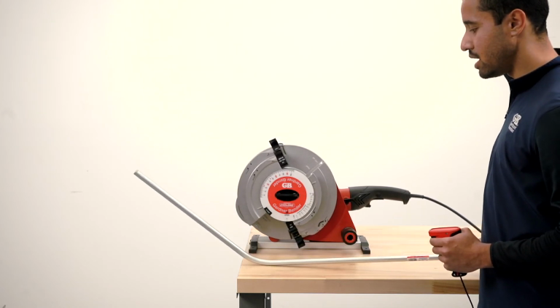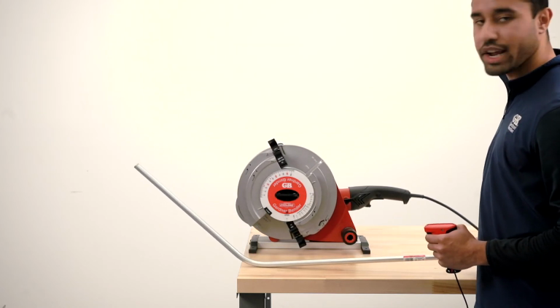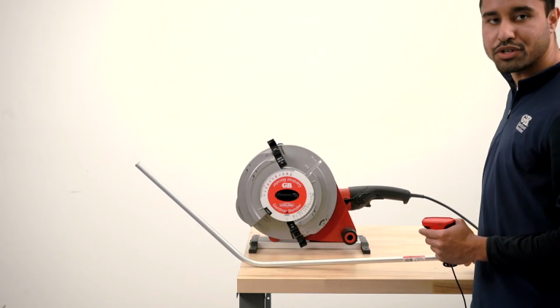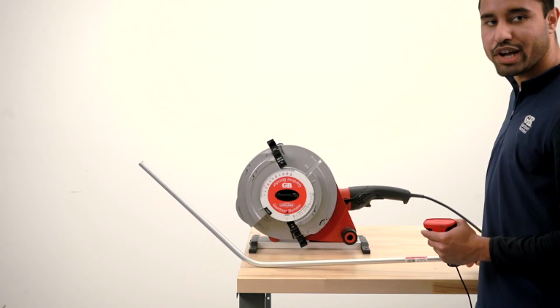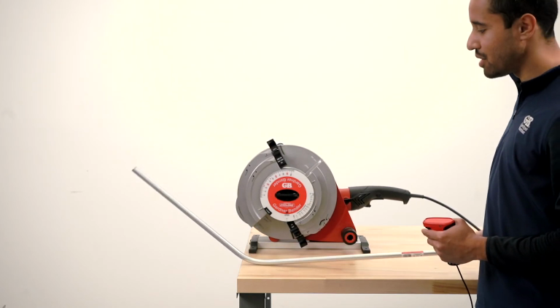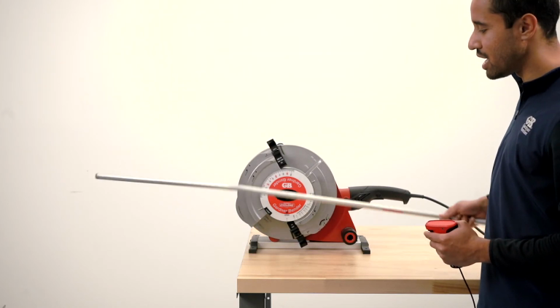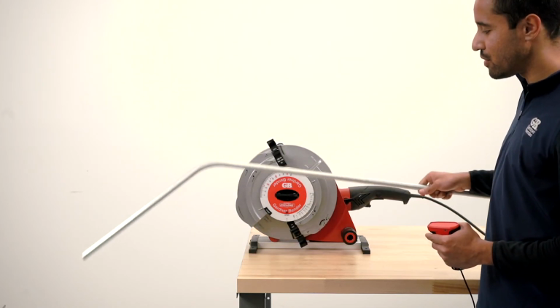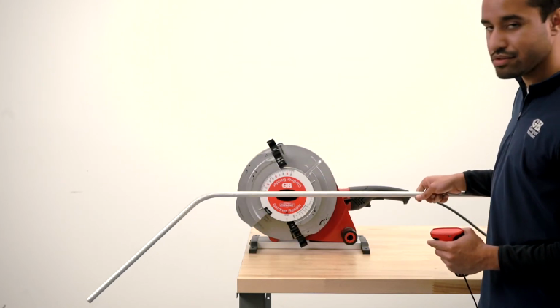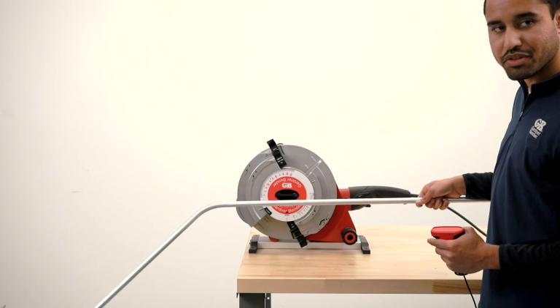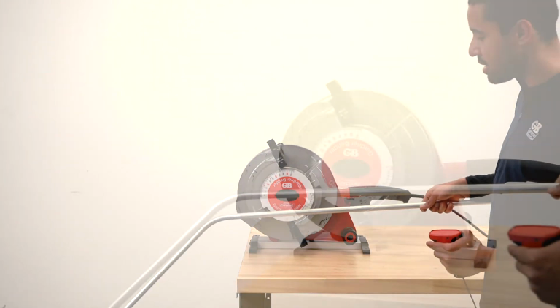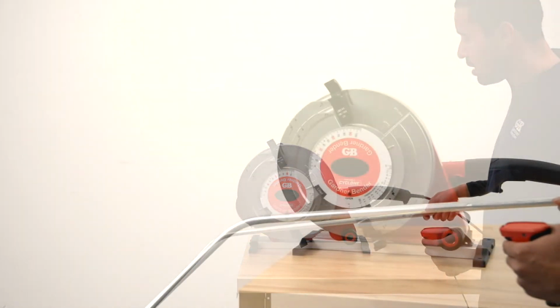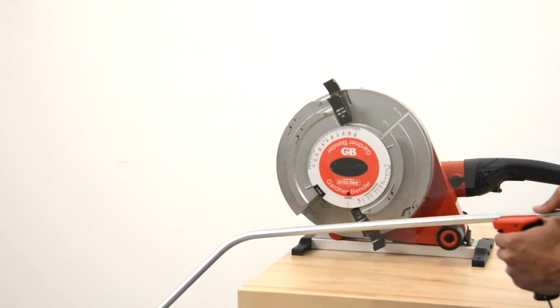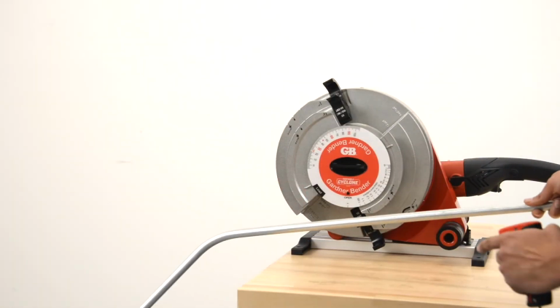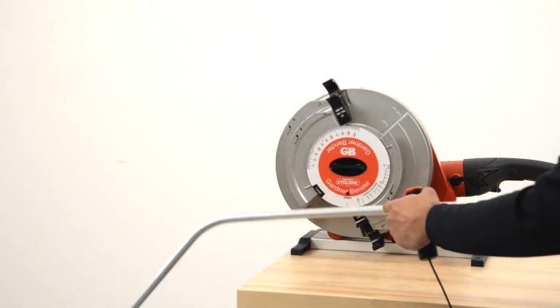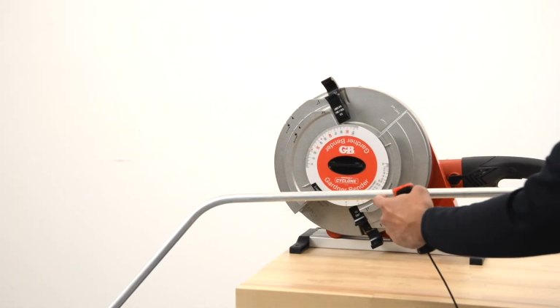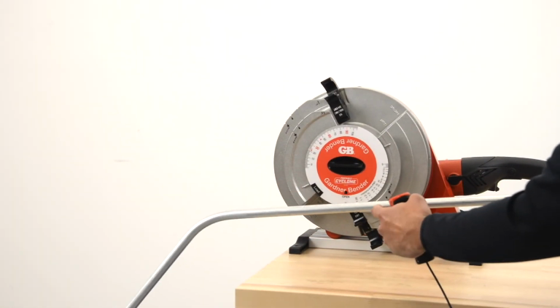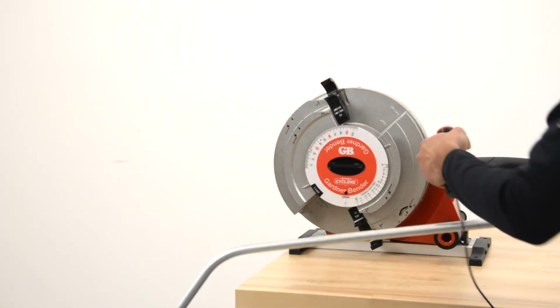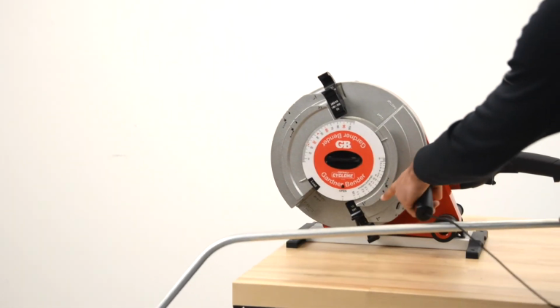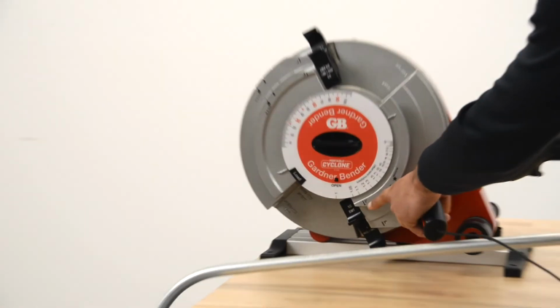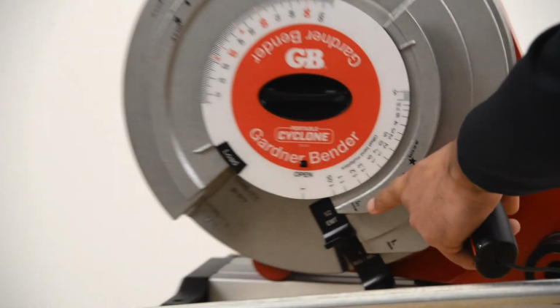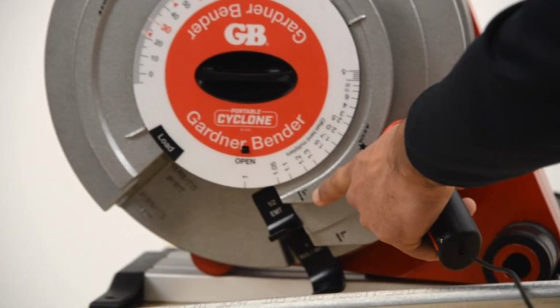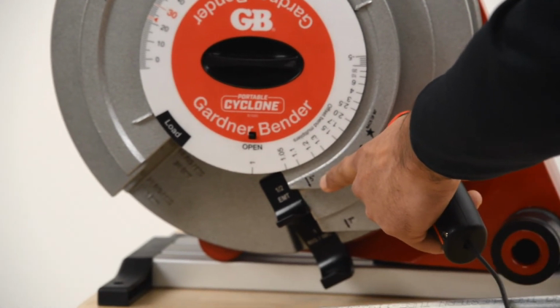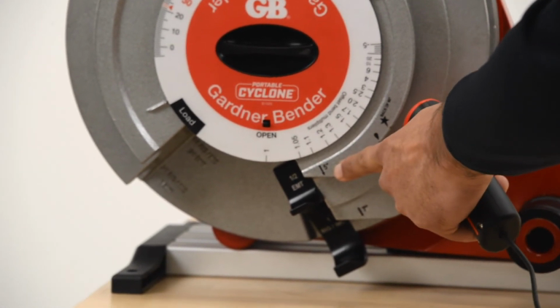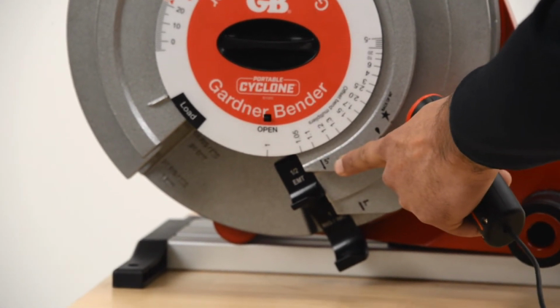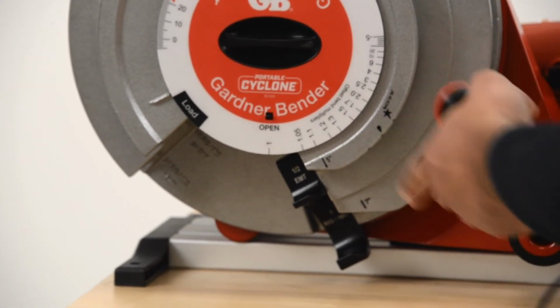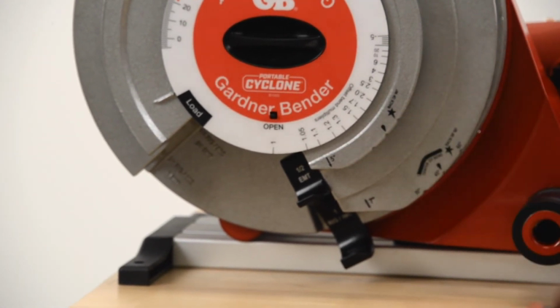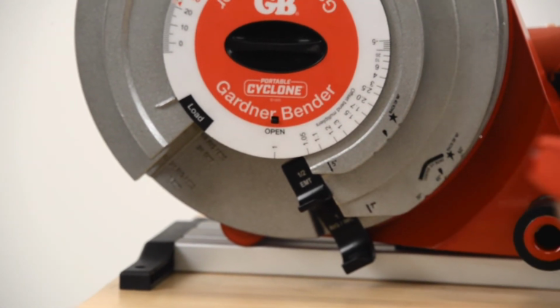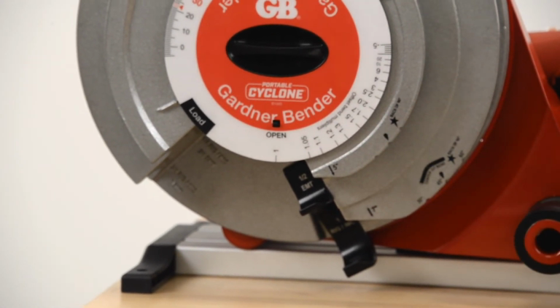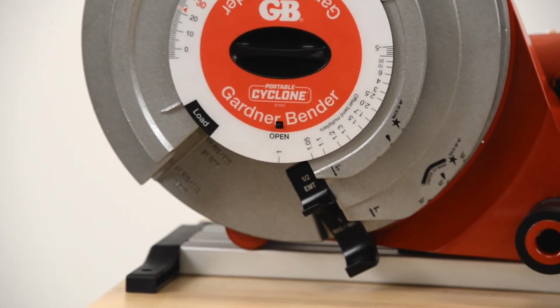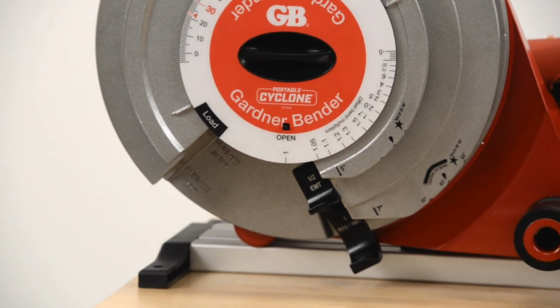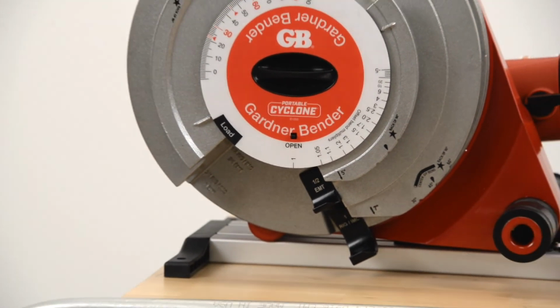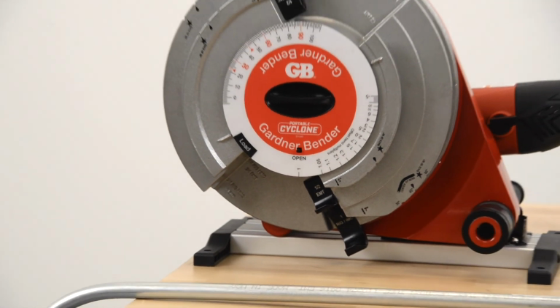Now that I have my first 45-degree bend, I'm going to flip the conduit over and do the same thing again. Typically you would have a mark on the conduit, line that mark up with the arrow on the bender, and that gives you the correct offset length.